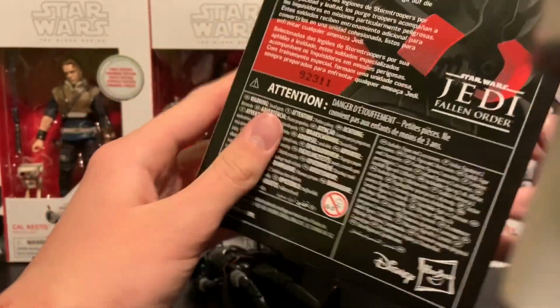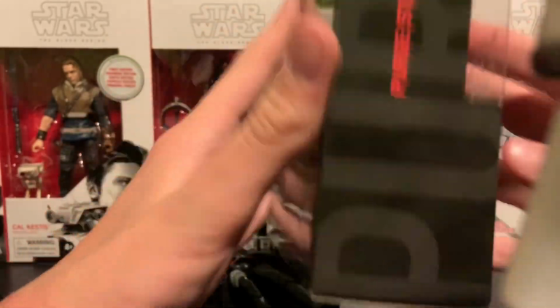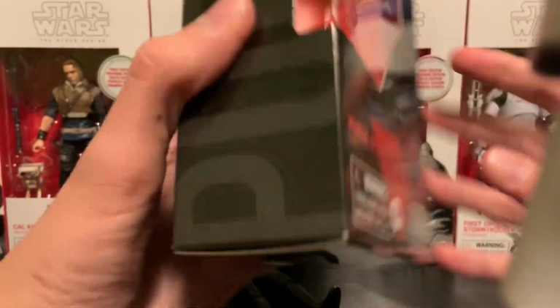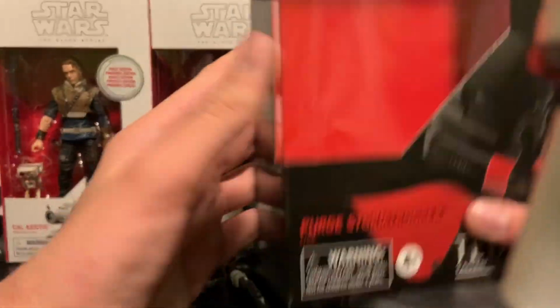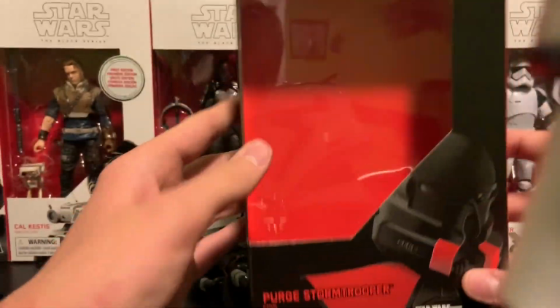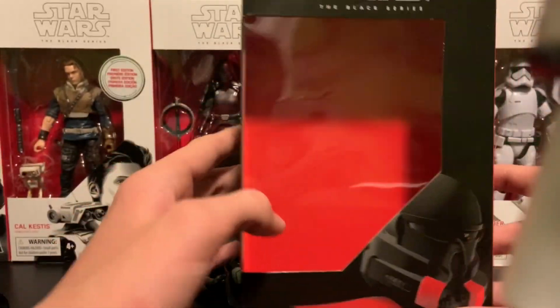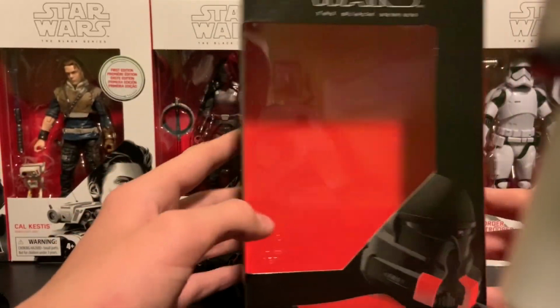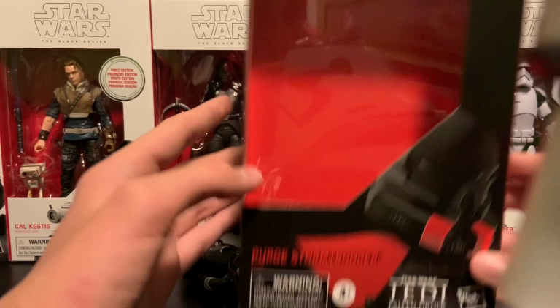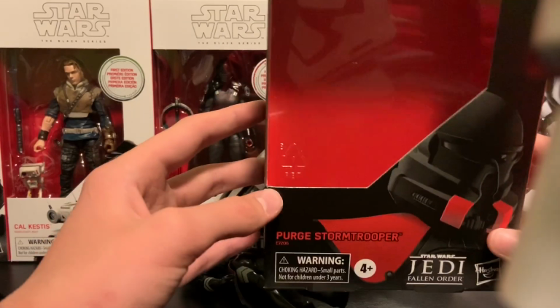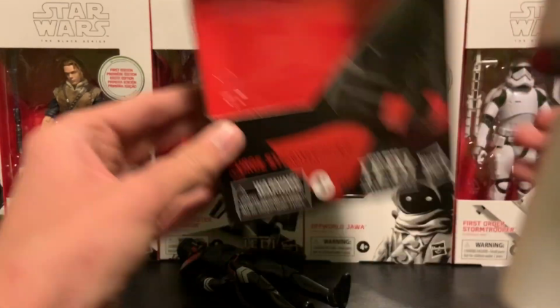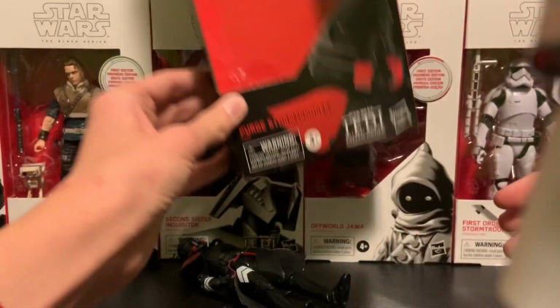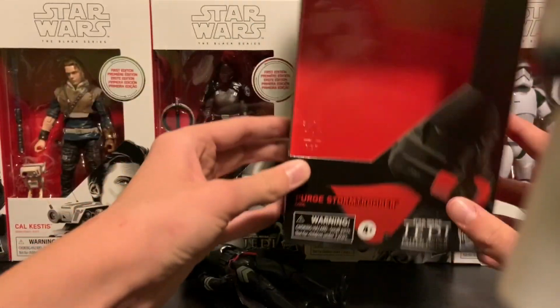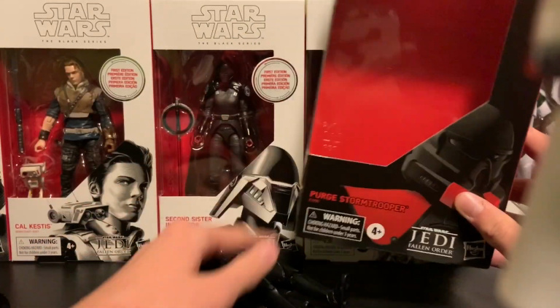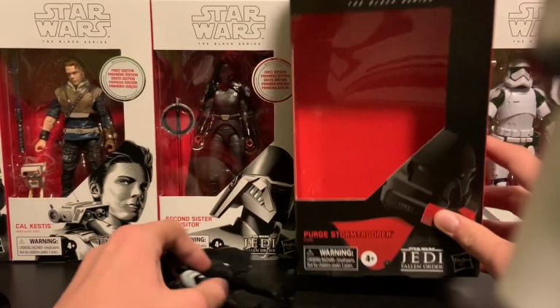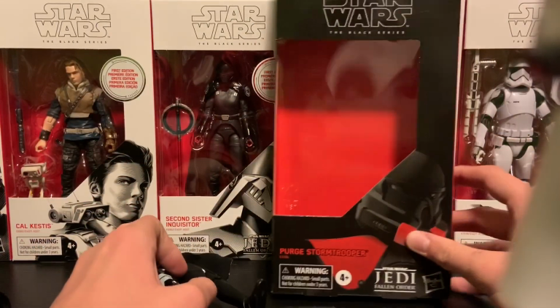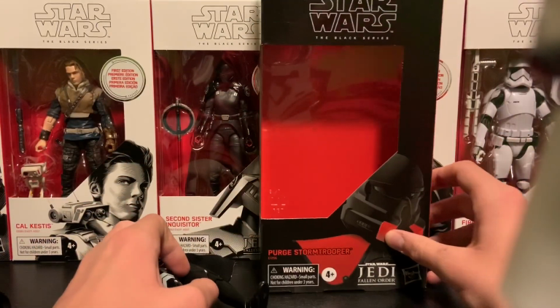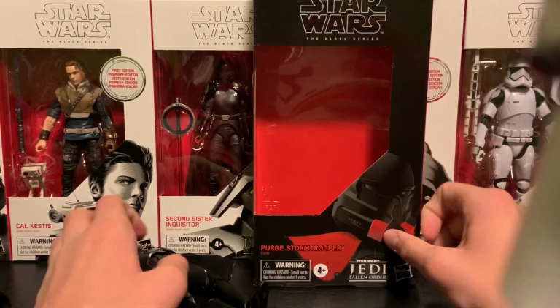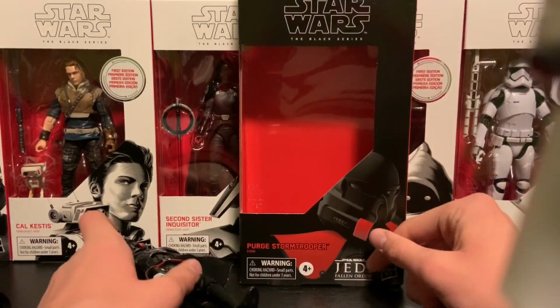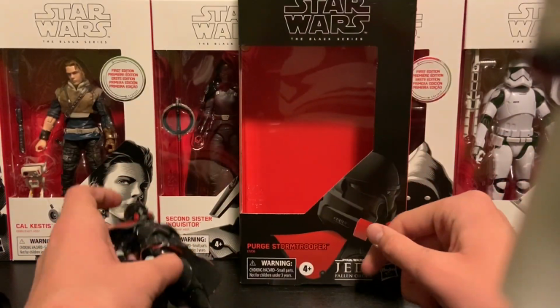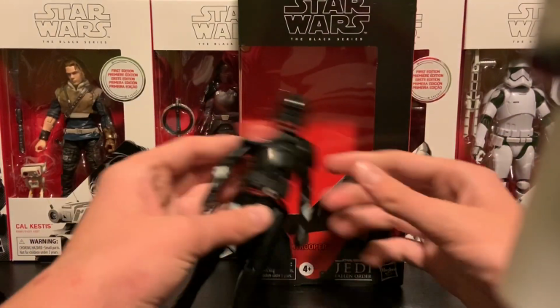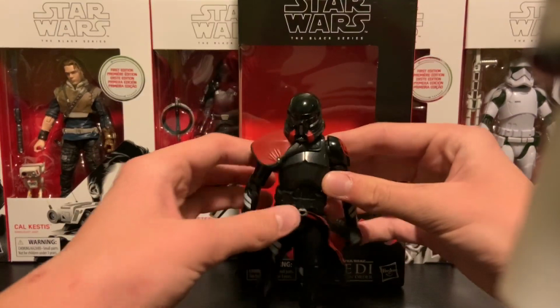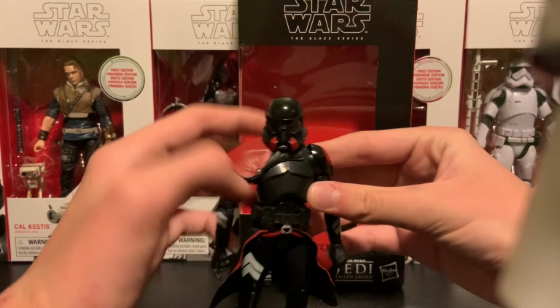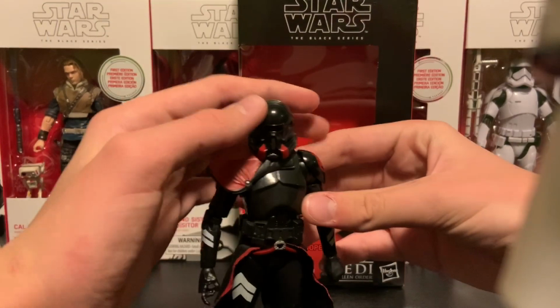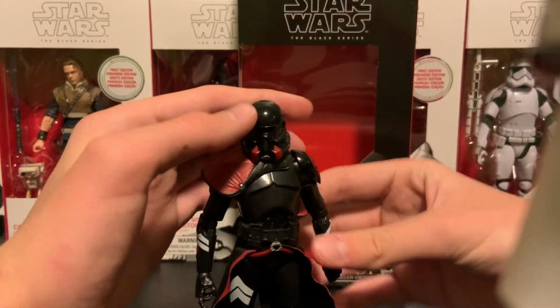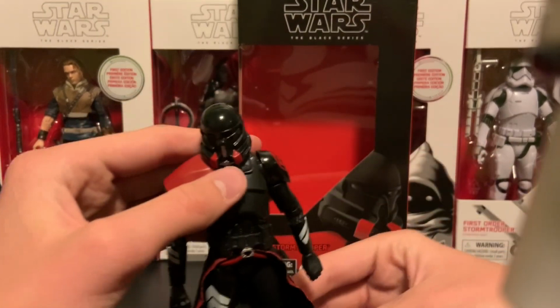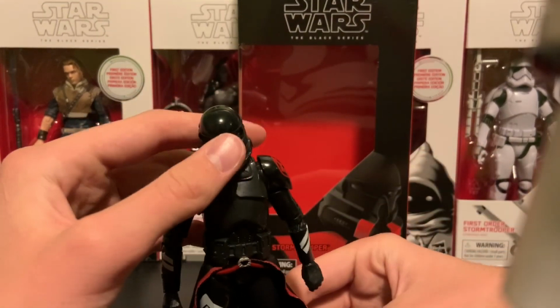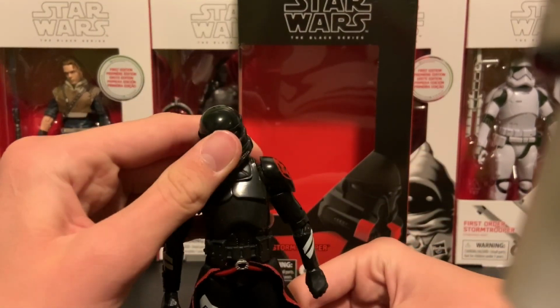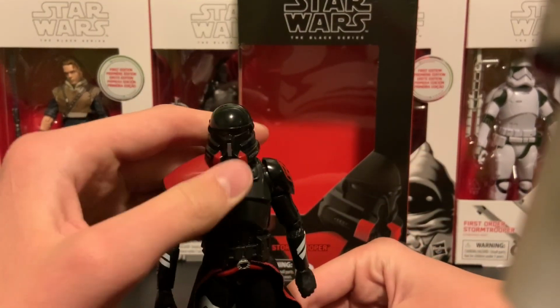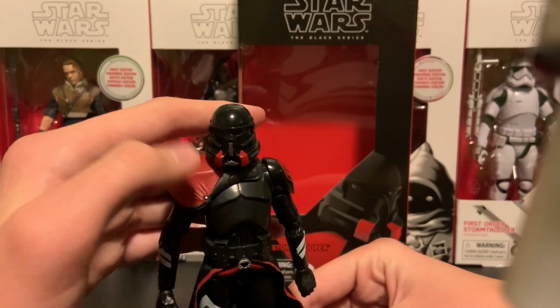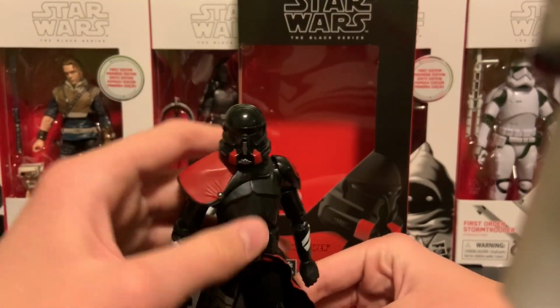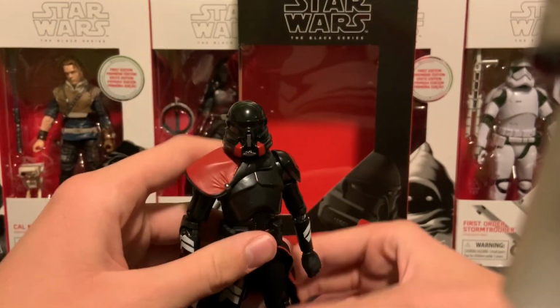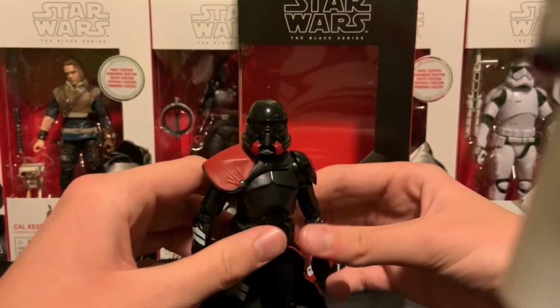I just got the iPhone XR and I know it's late to get in the XR and everything, but the video camera is actually decent. The iPhone 6 camera was just absolute butthole. Anyway, let's get into the figure.